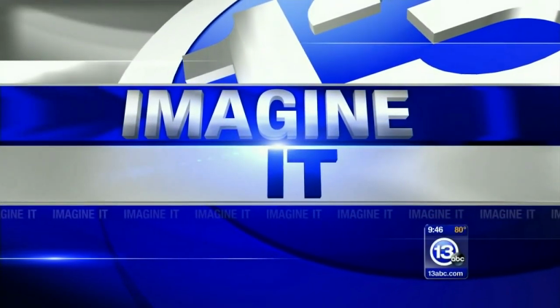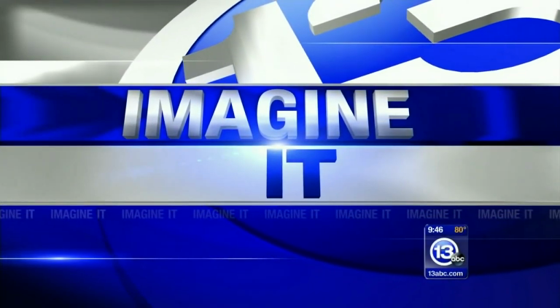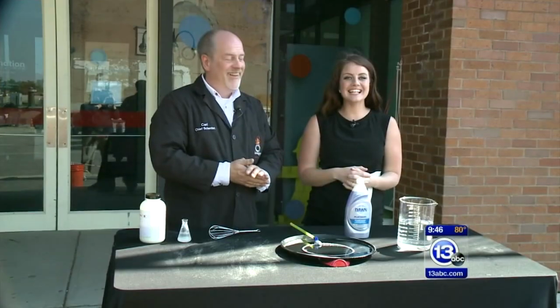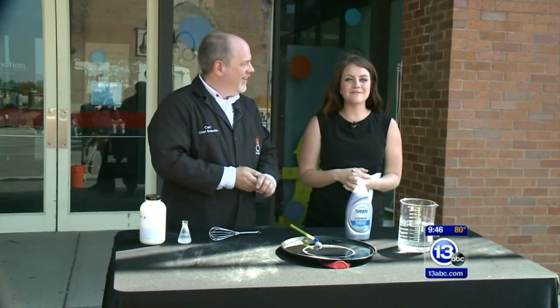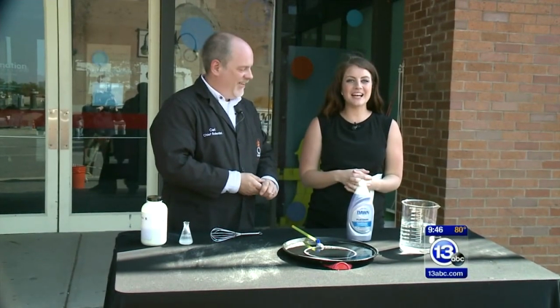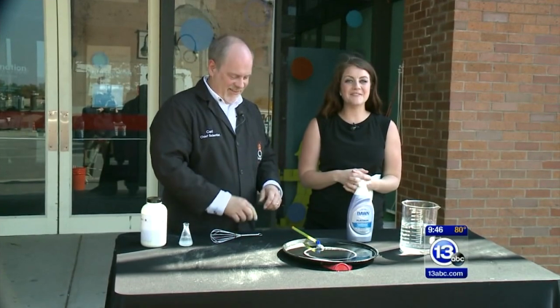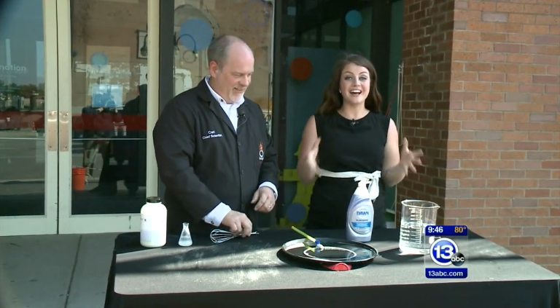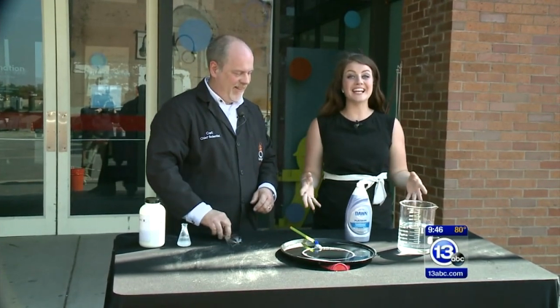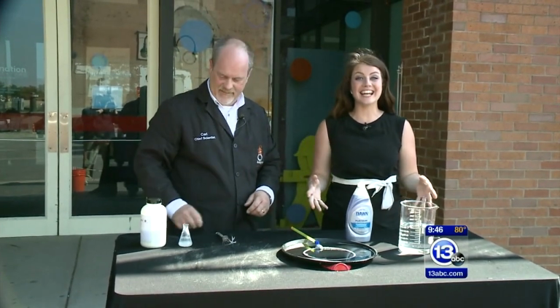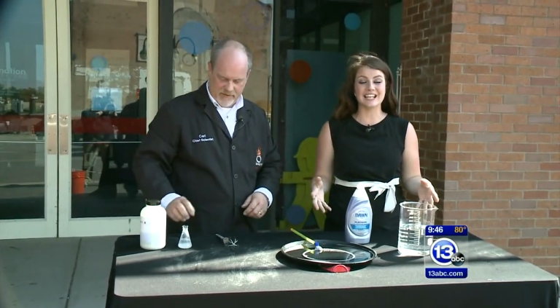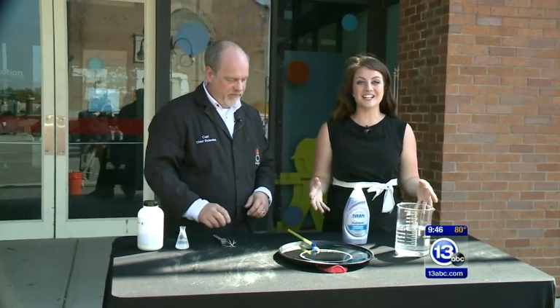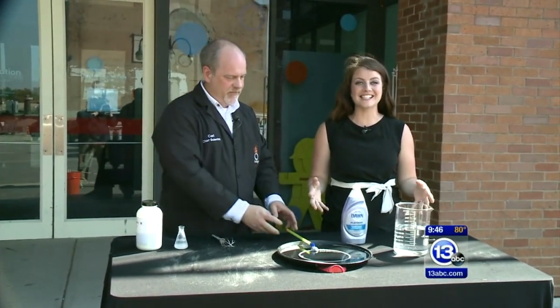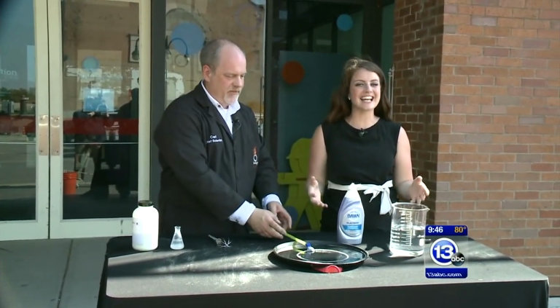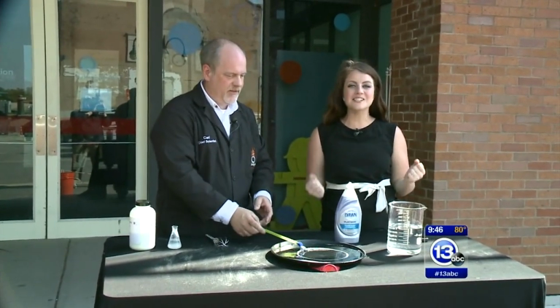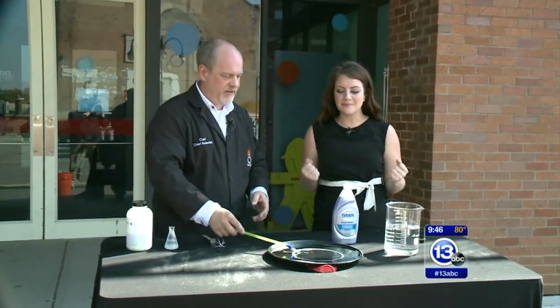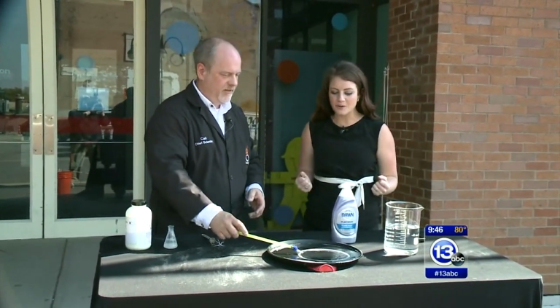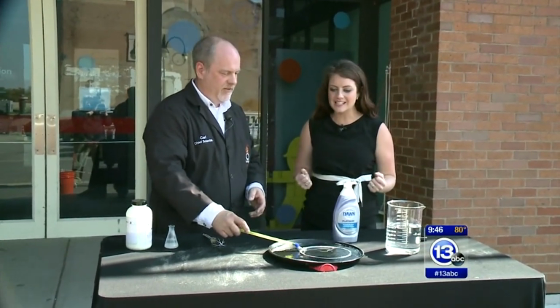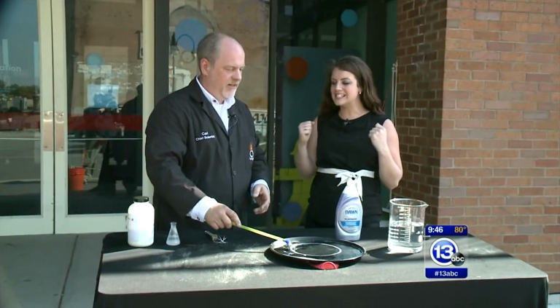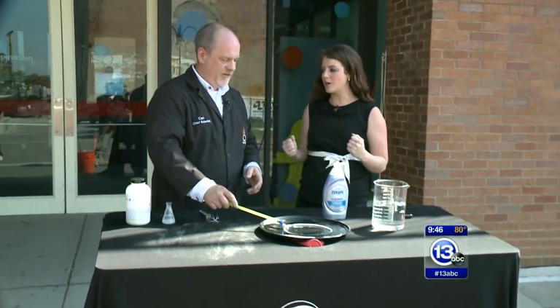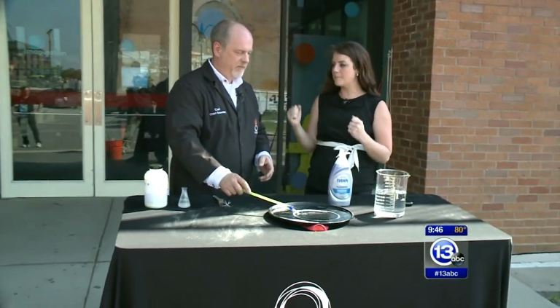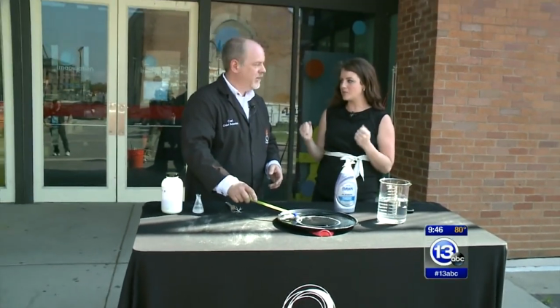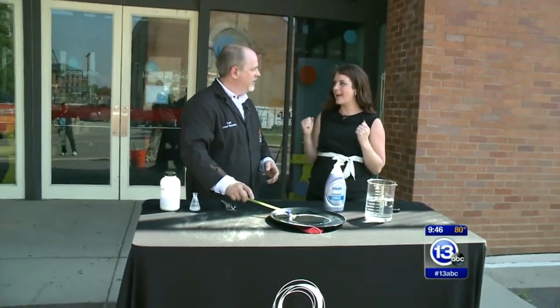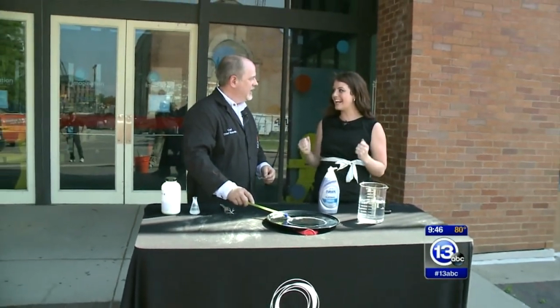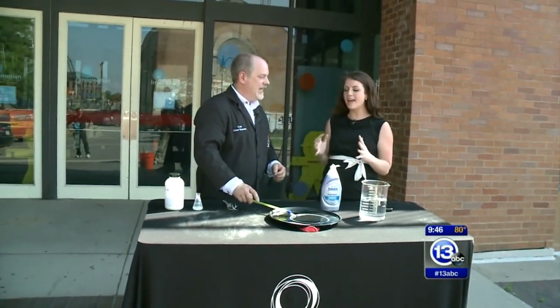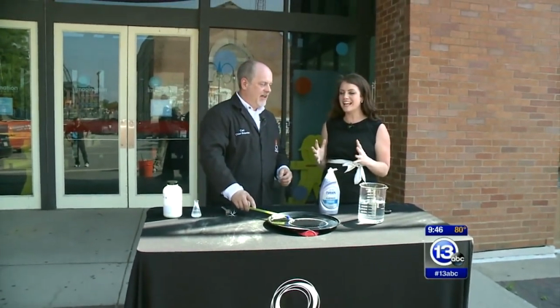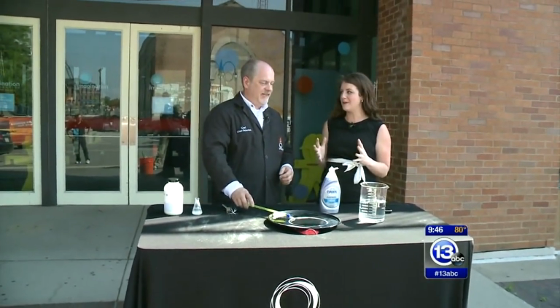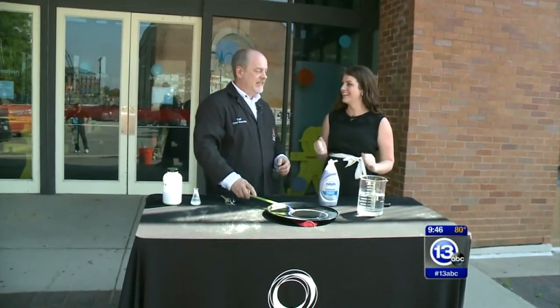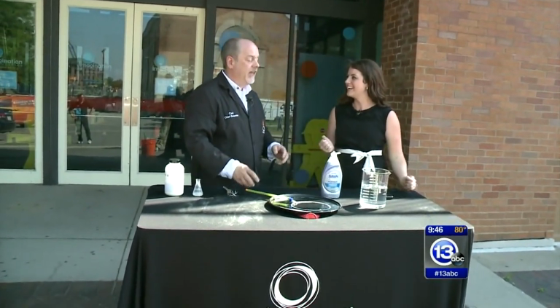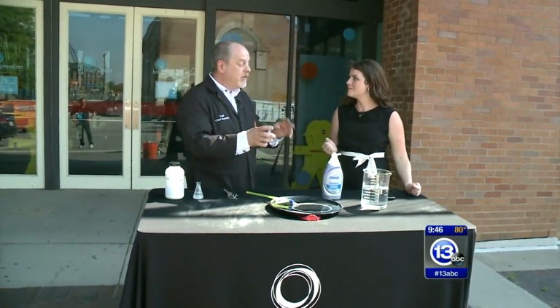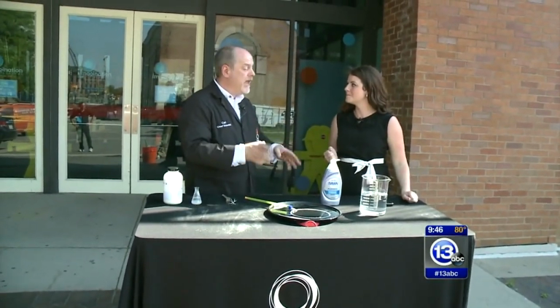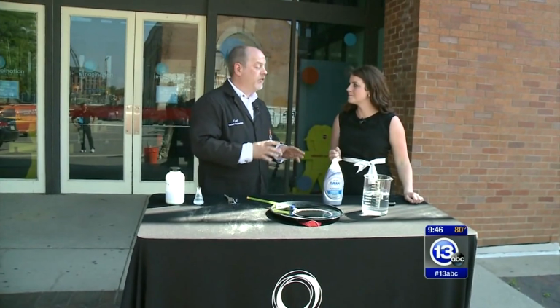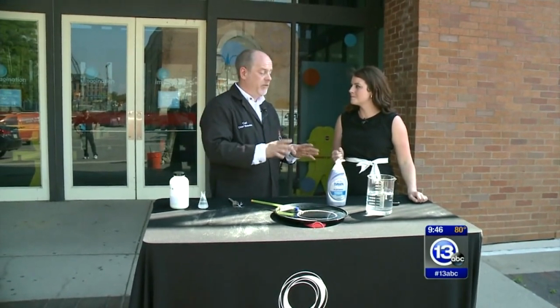Hi everybody! Imagination Station outside with Carl Nelson — summer and bubbles go hand in hand. Everybody has them at home, and it's something you can make at home so simply.